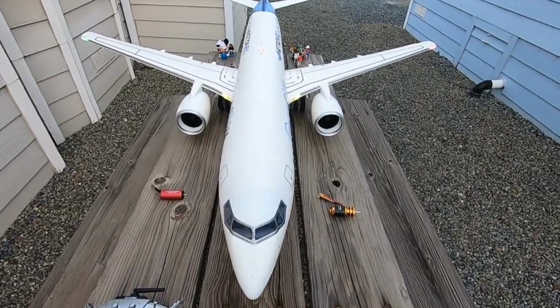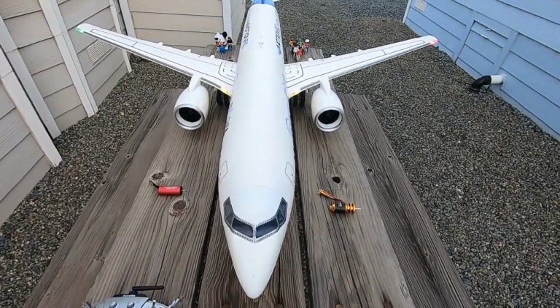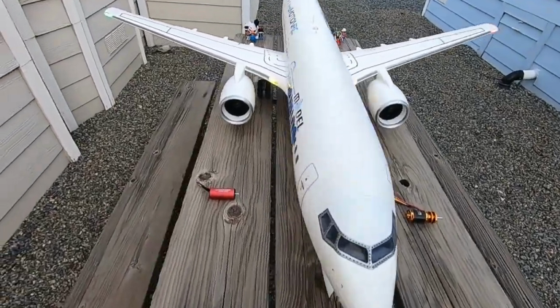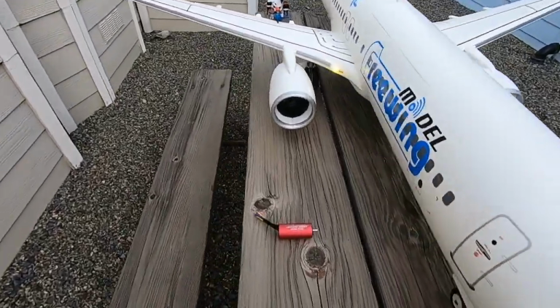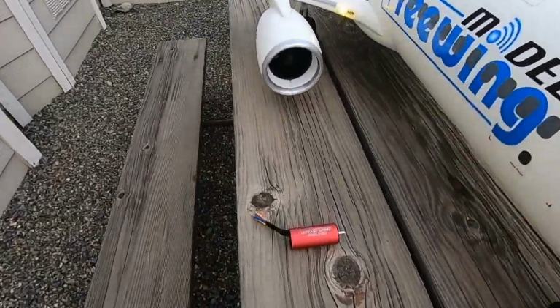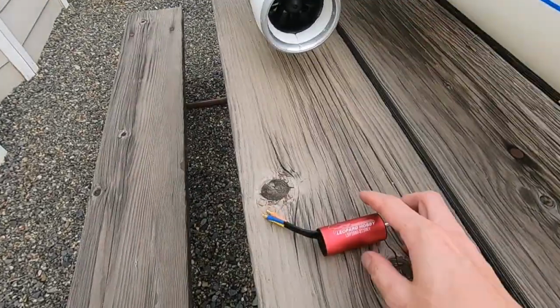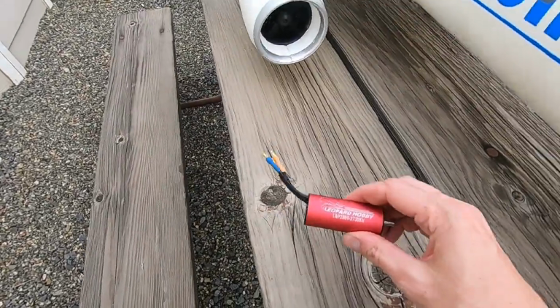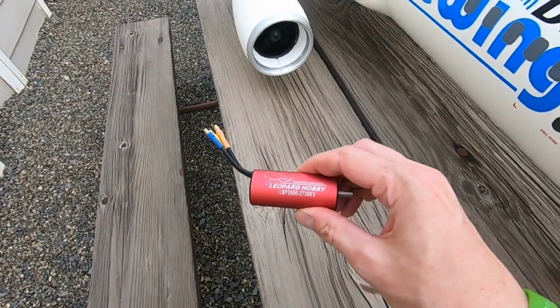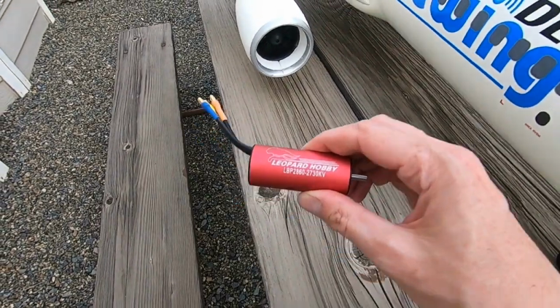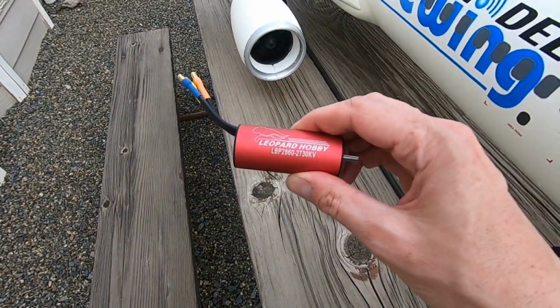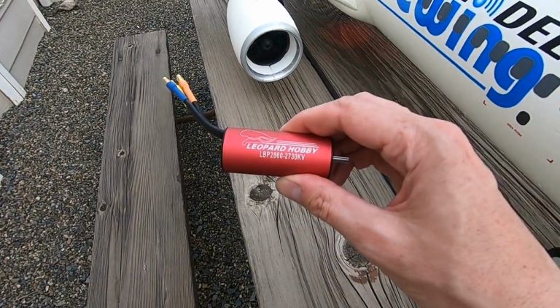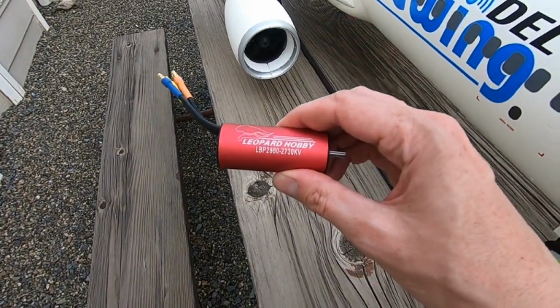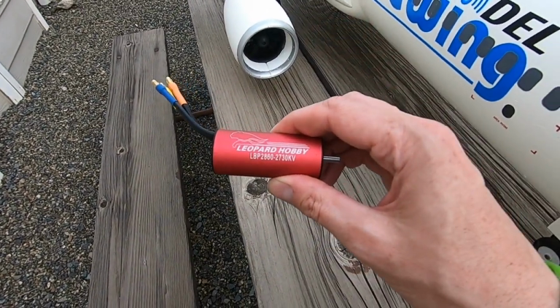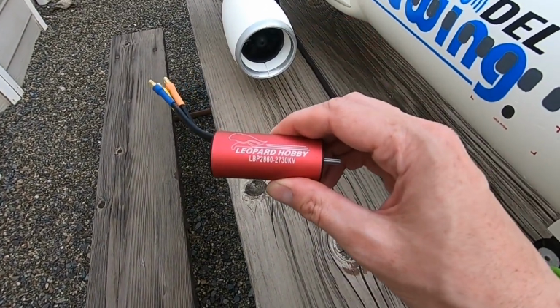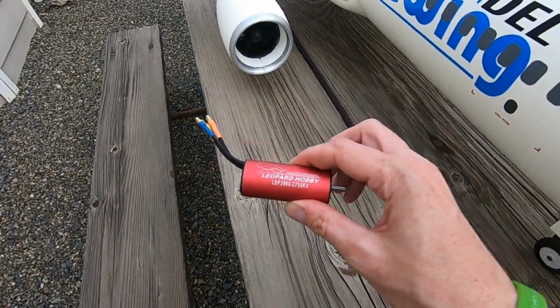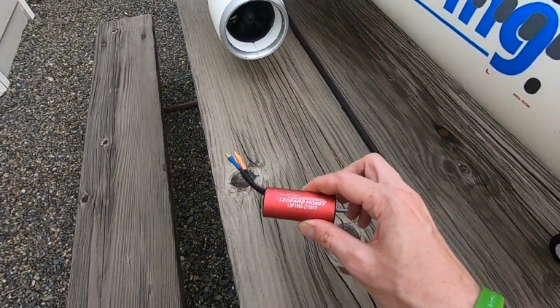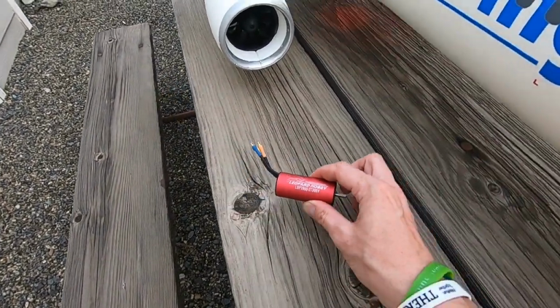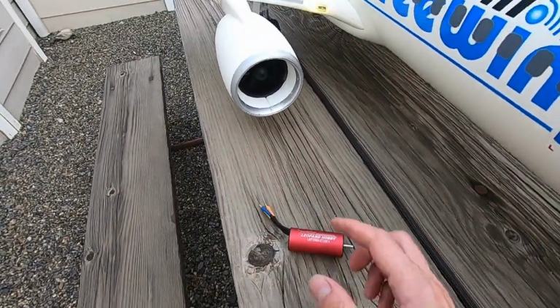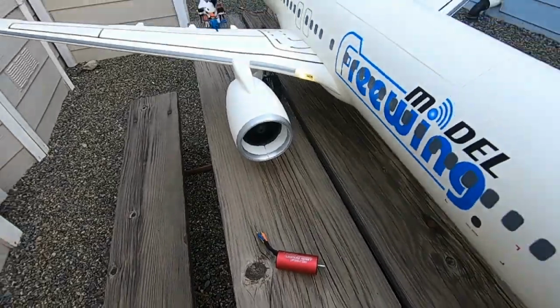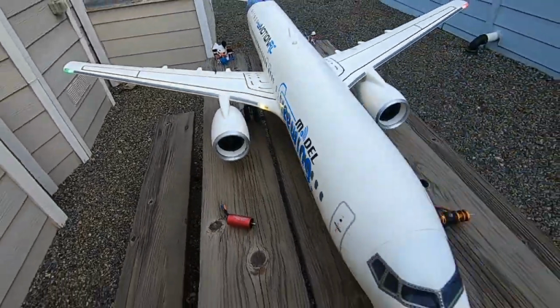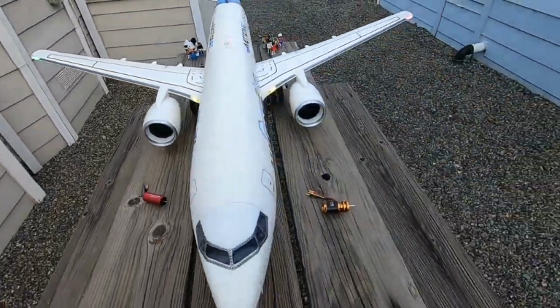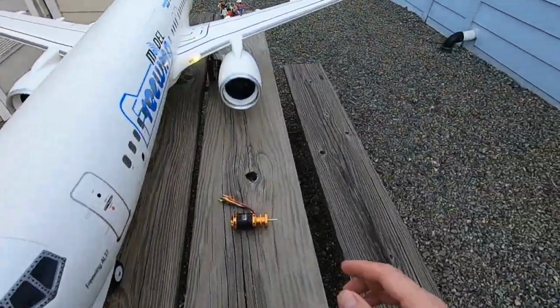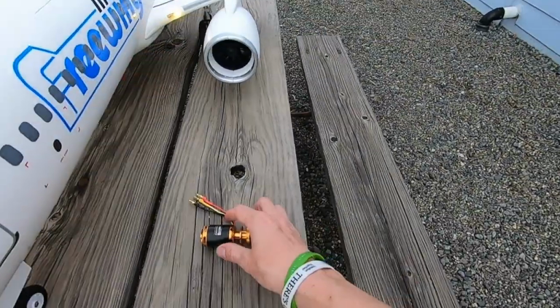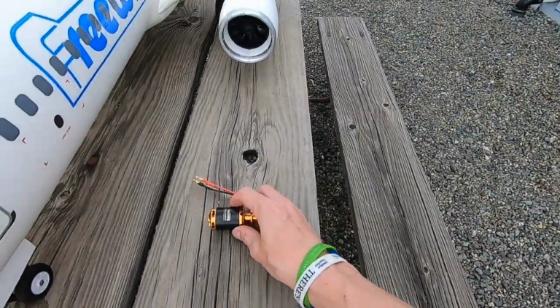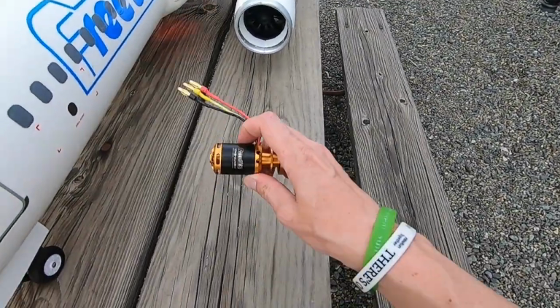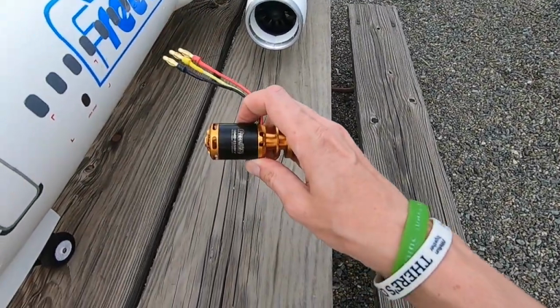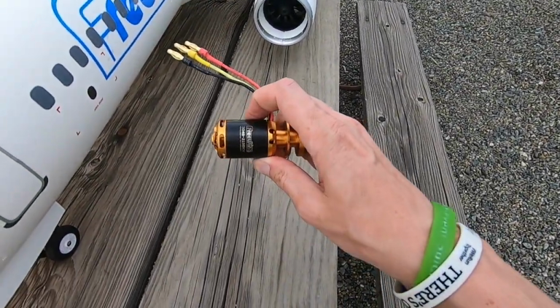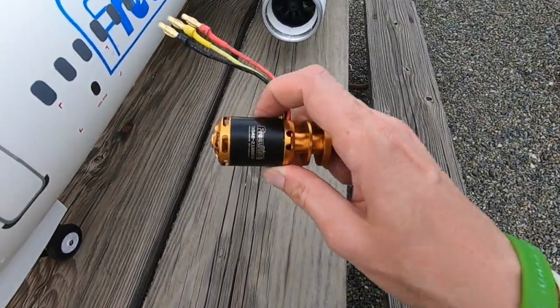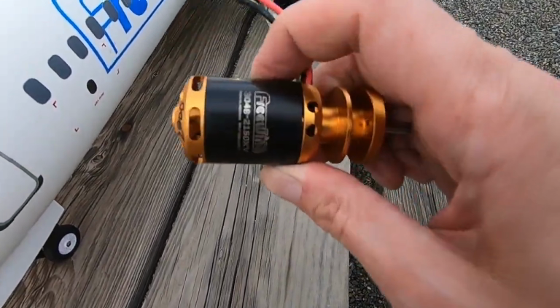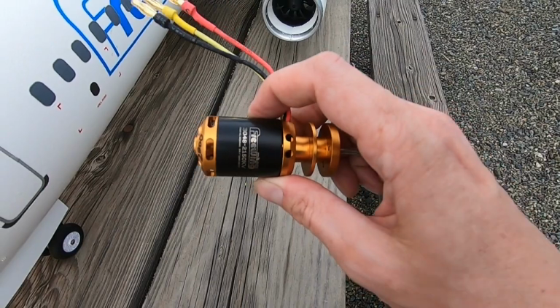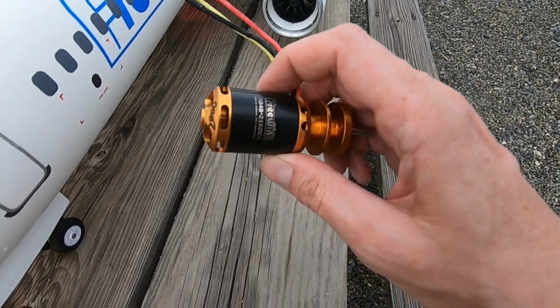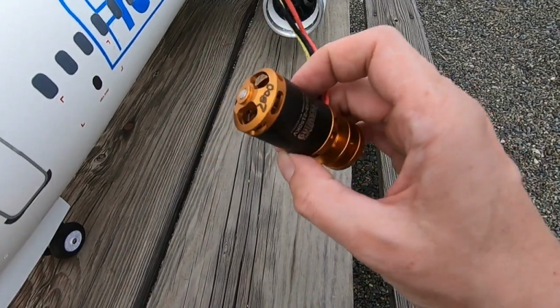On the right side, we have a Leopard Hobby 2860 2730 kV in-runner in that nacelle. And then over here we have the stock one — this is the stock Freewing 3048 out-runner.